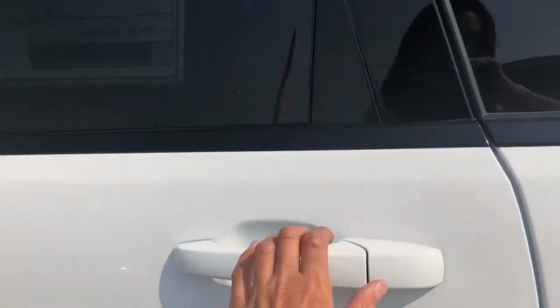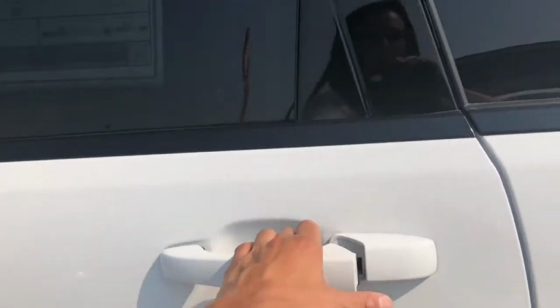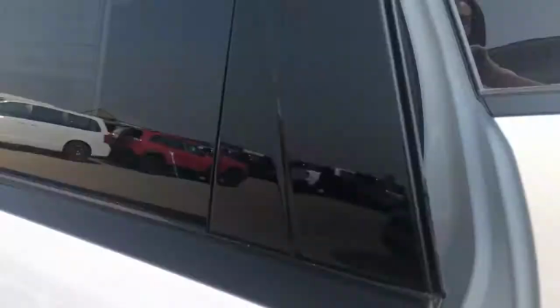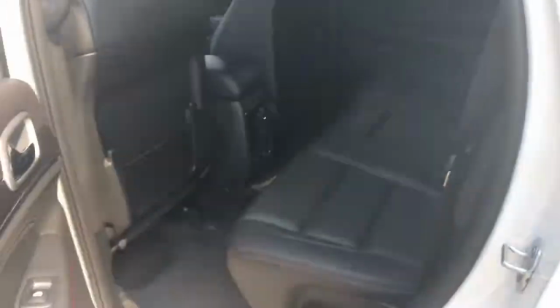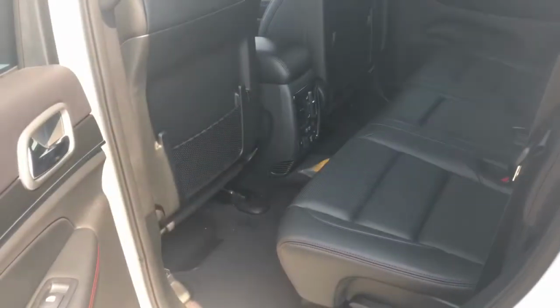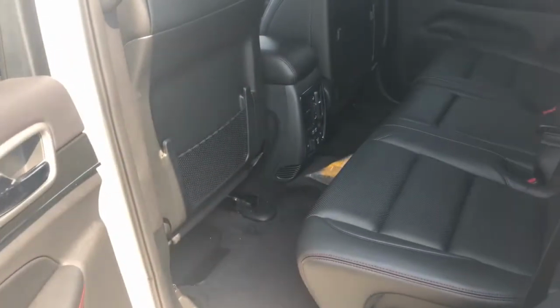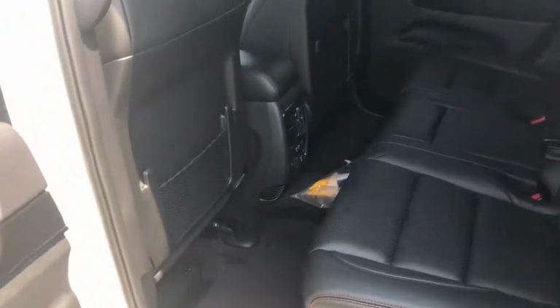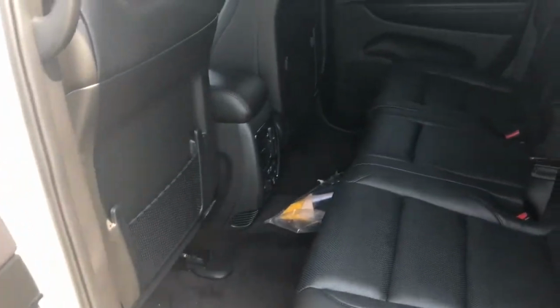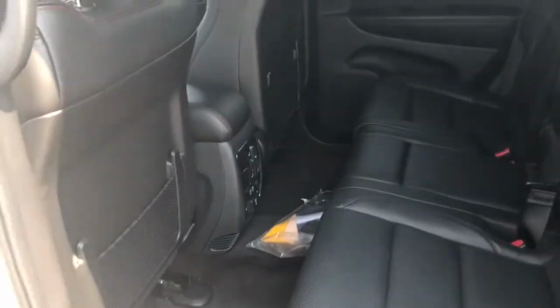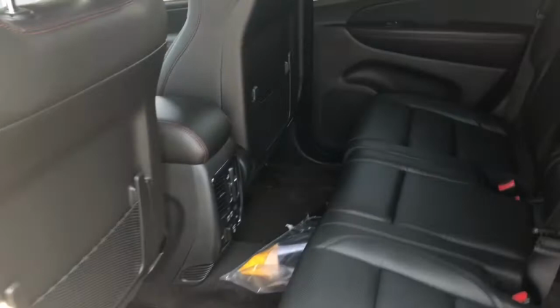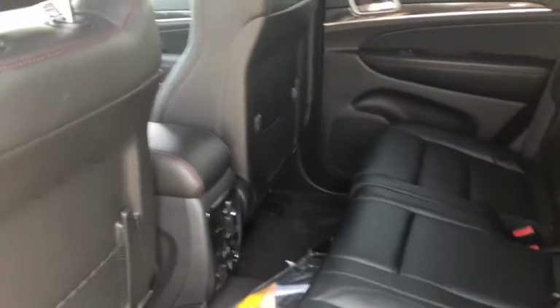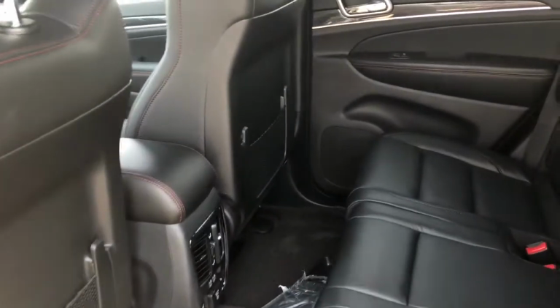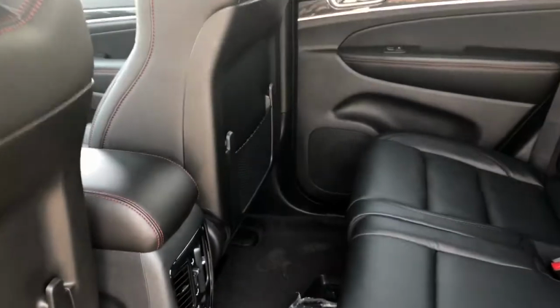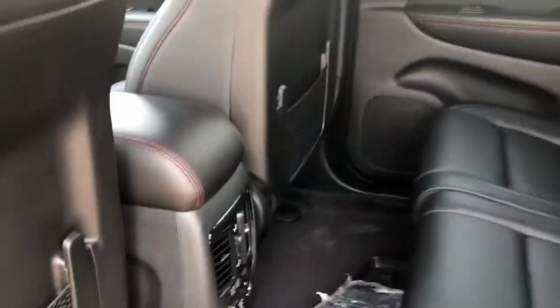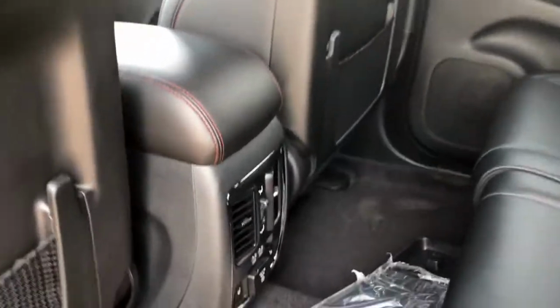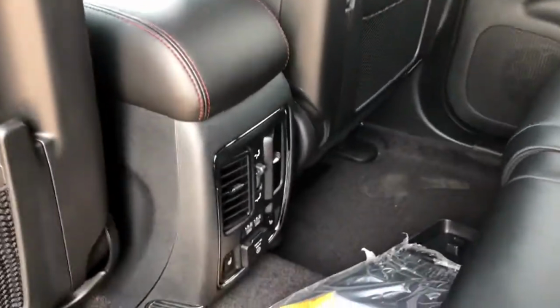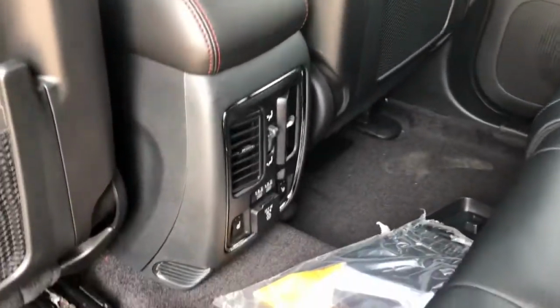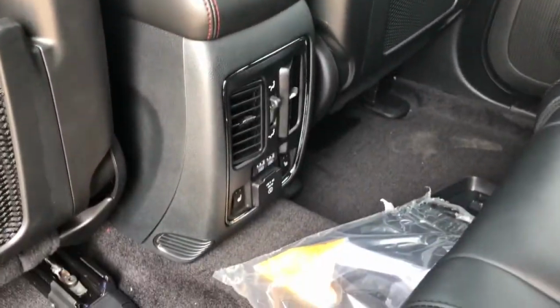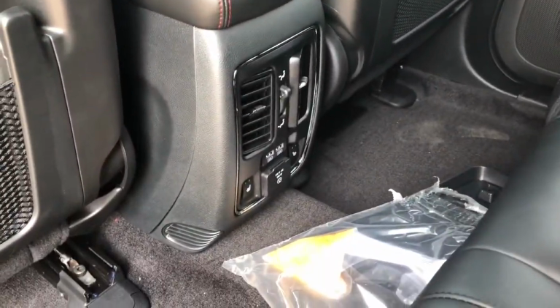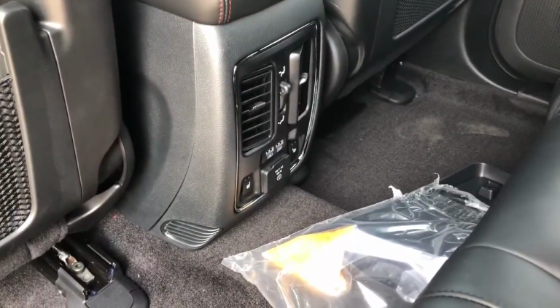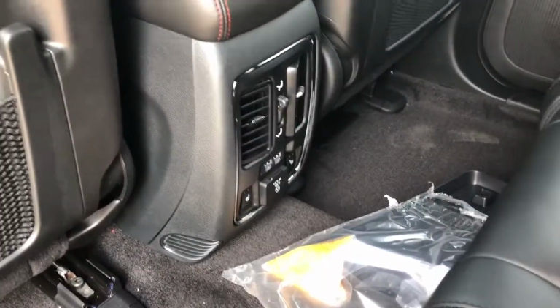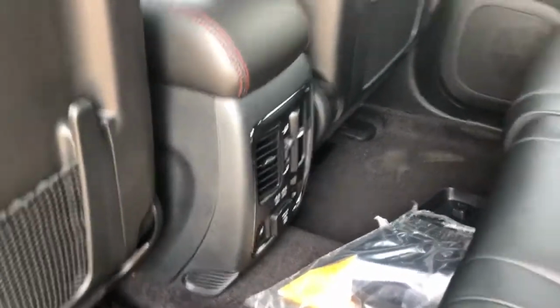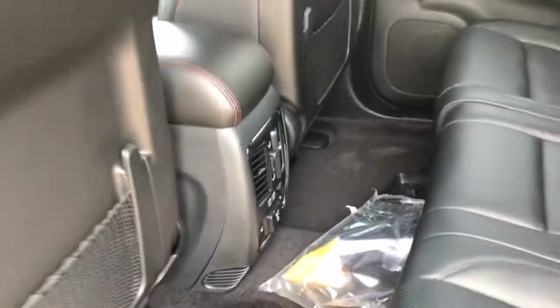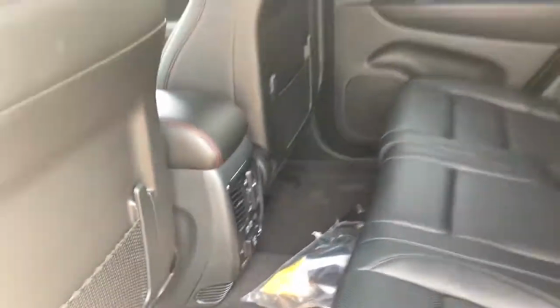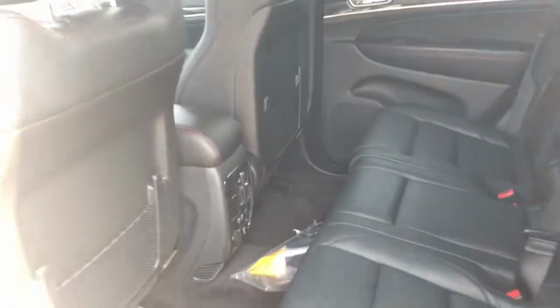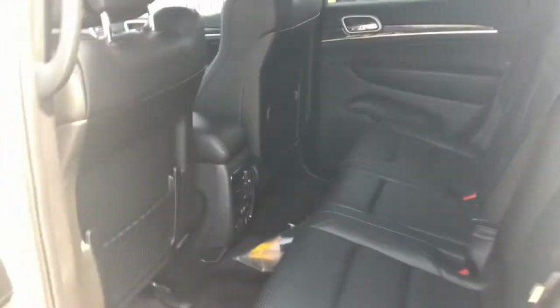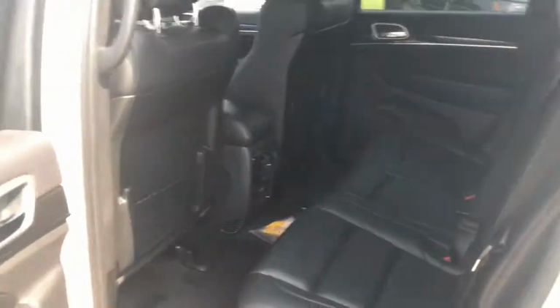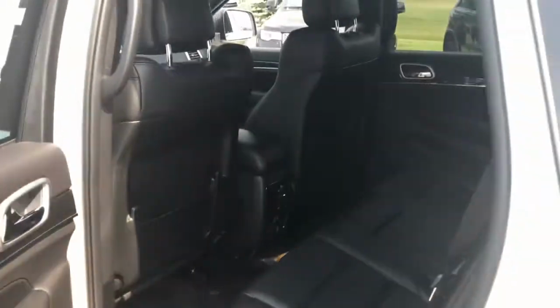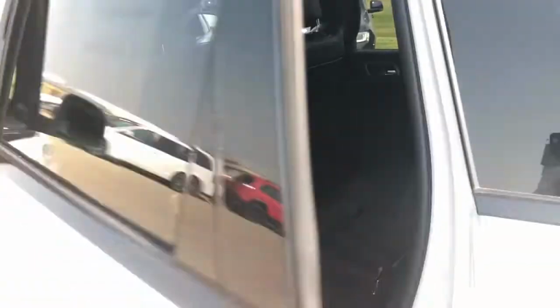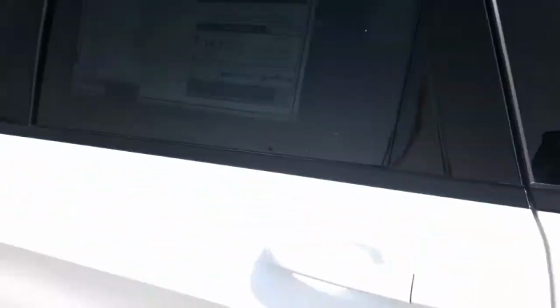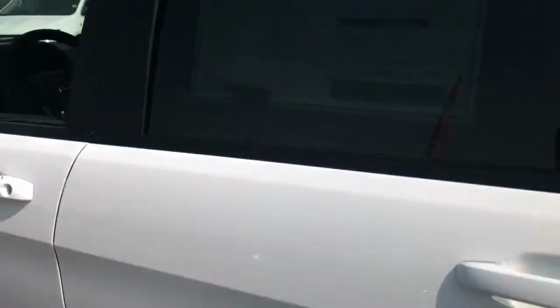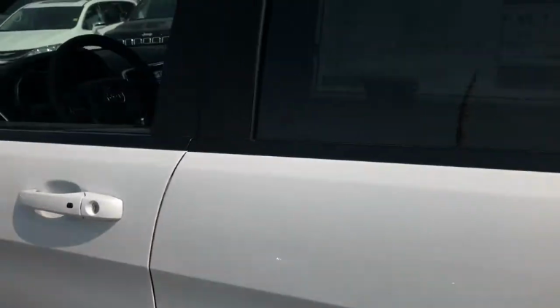Checking out the back seat — lots of room here. You can make your back passengers comfortable. They do have the heated seat option, which was never available when I was young riding in the back of a Jeep.